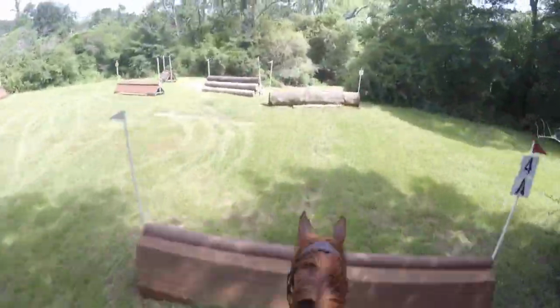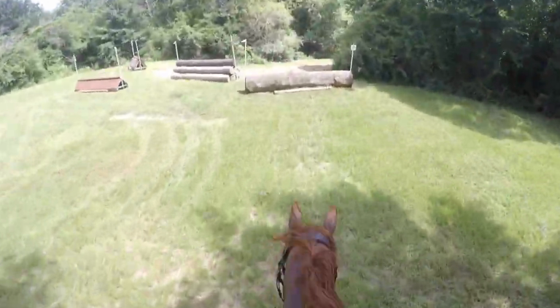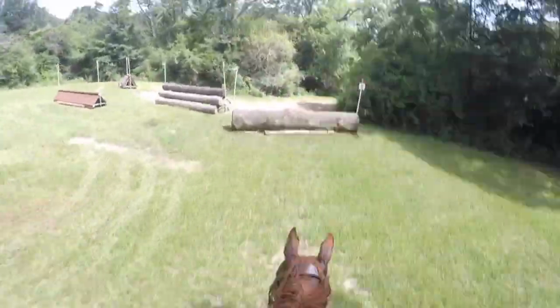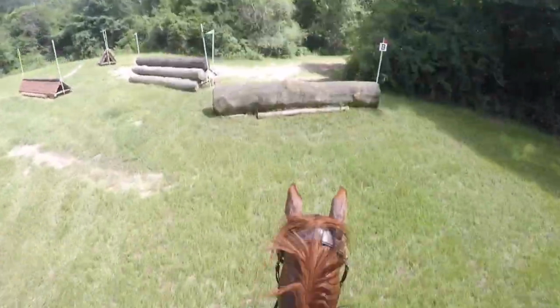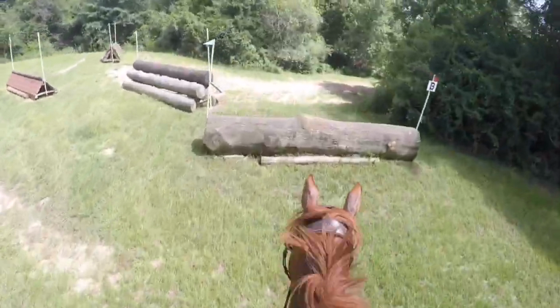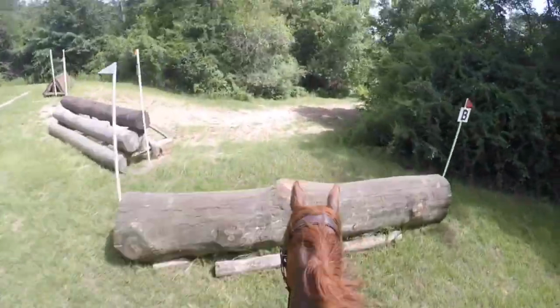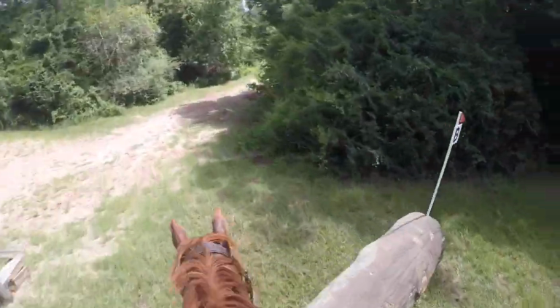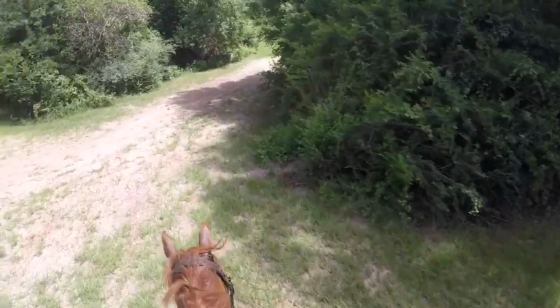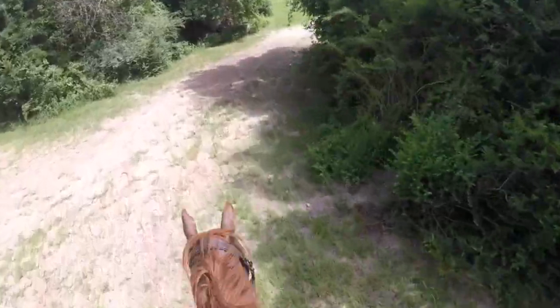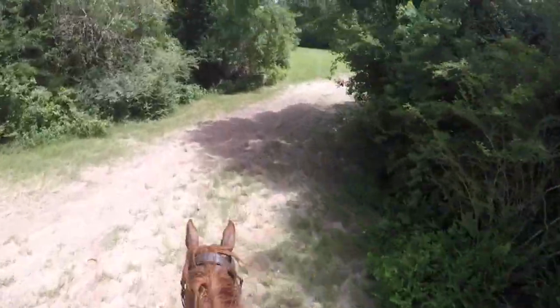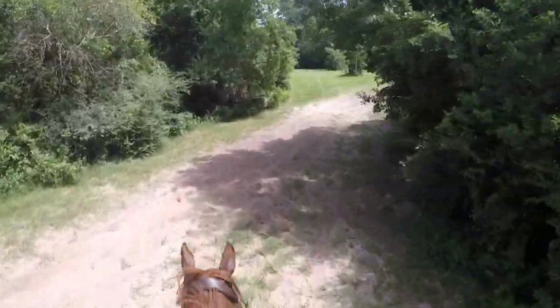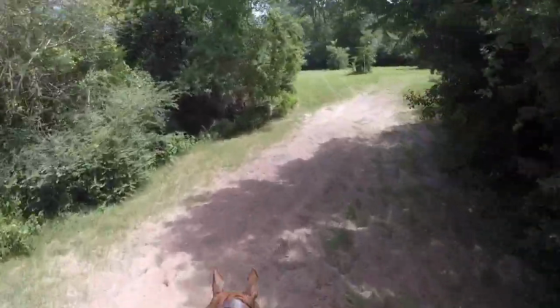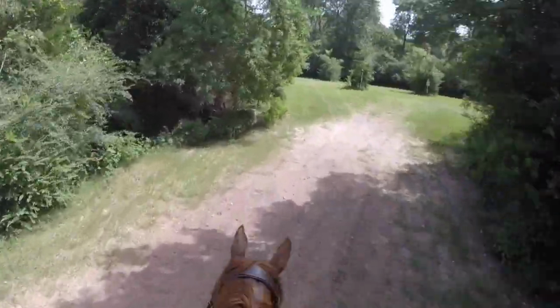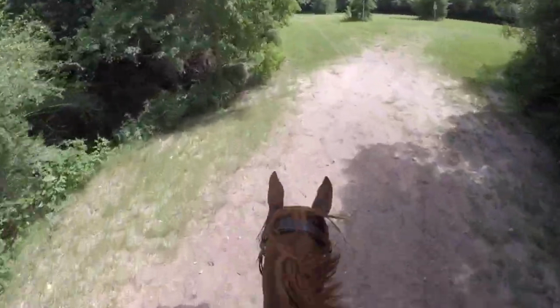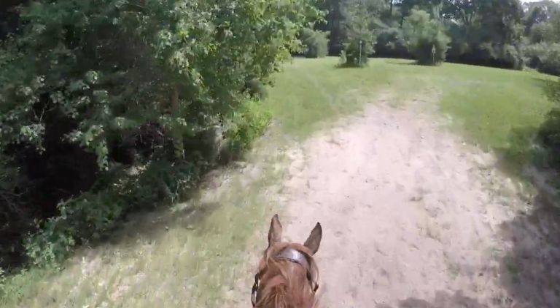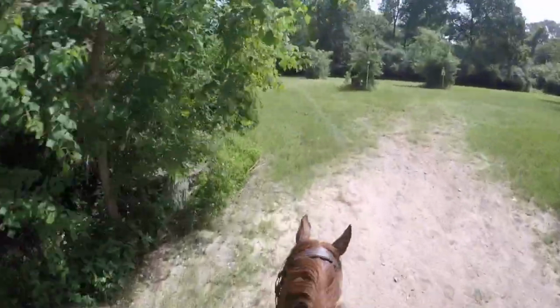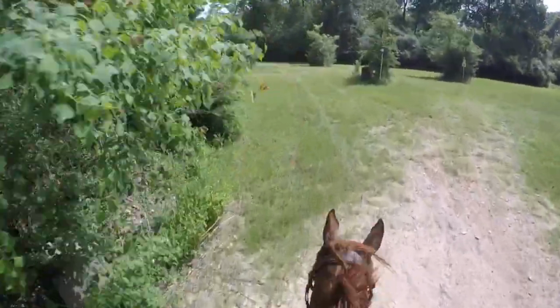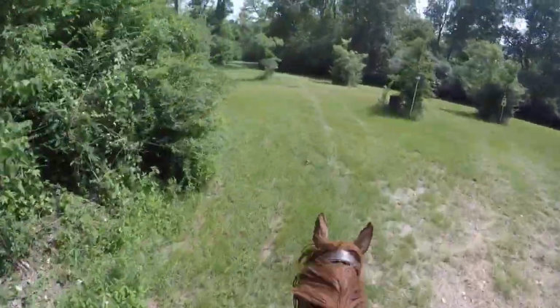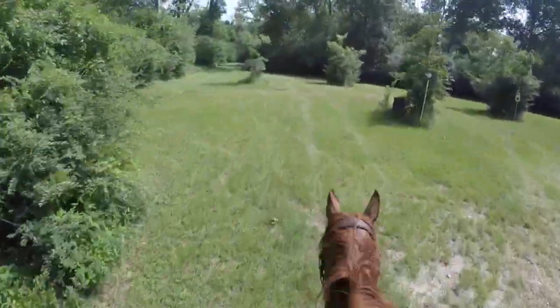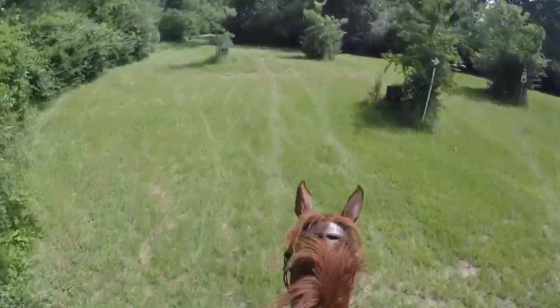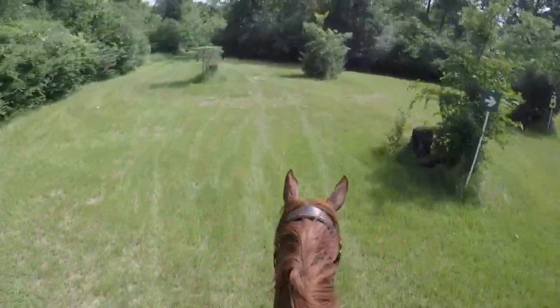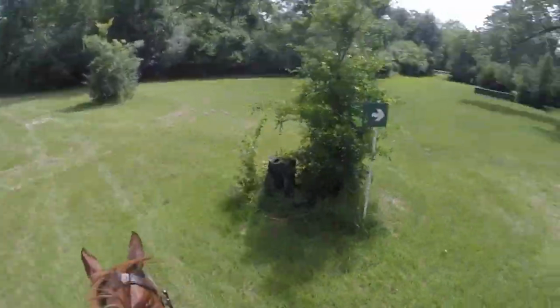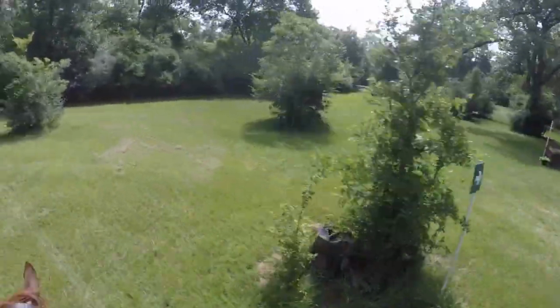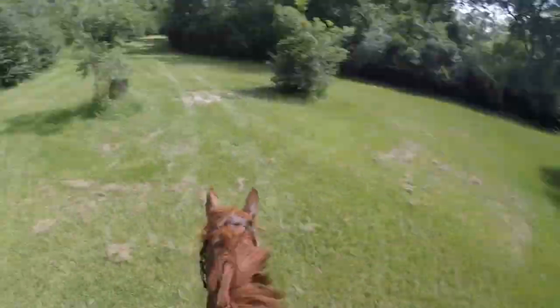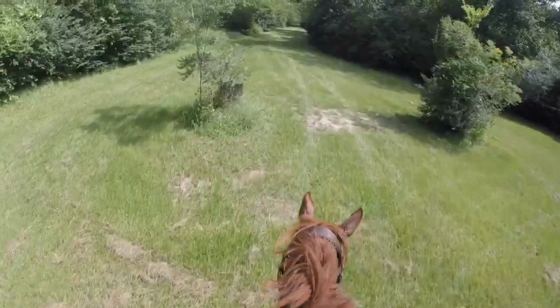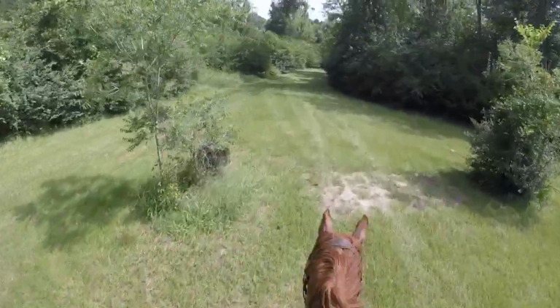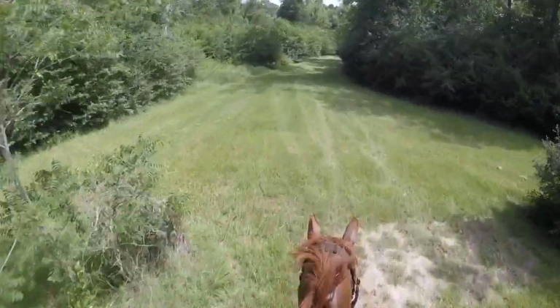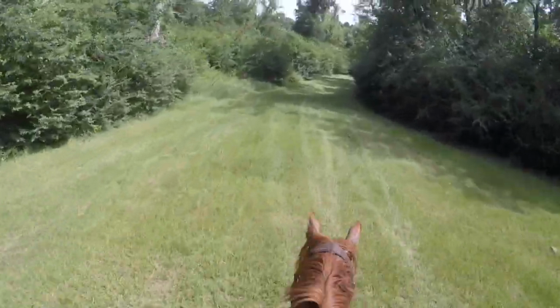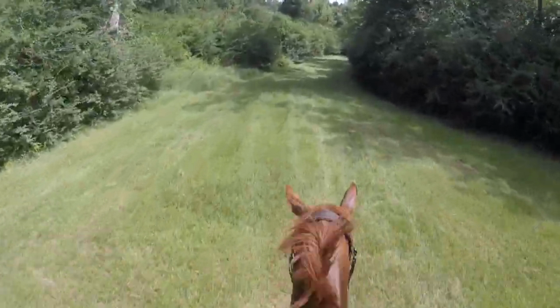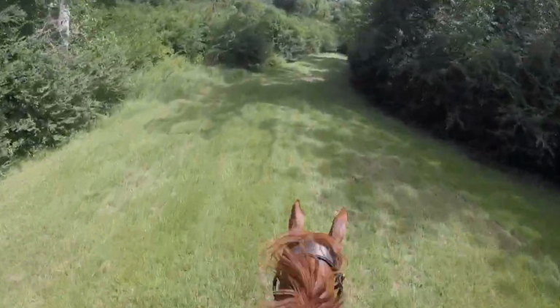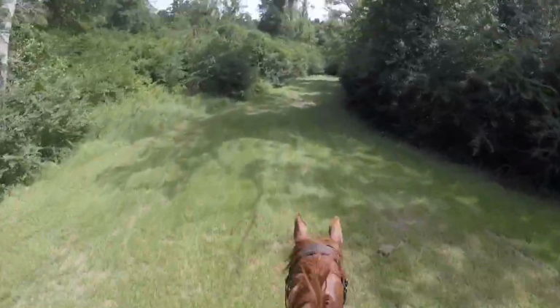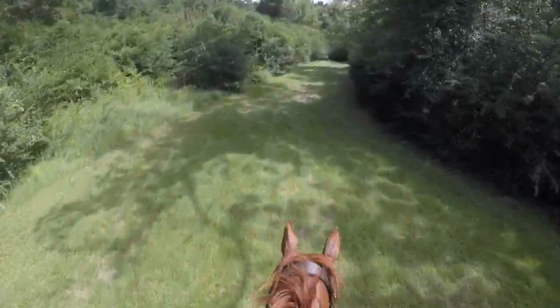We go a little bit deep but then jumped out really nicely, and down this ravine and then a long gallop stretch to five. I have no idea what I was looking at there.